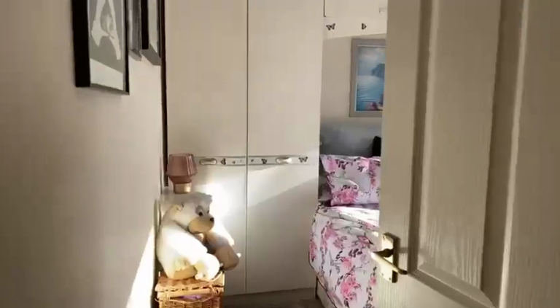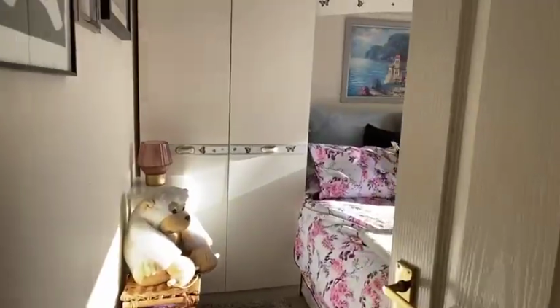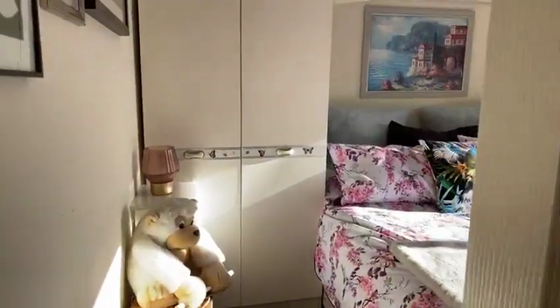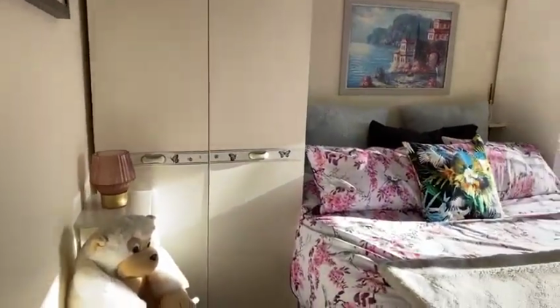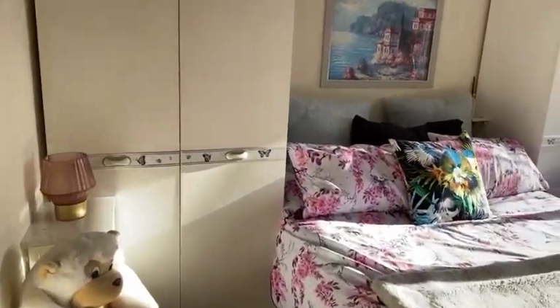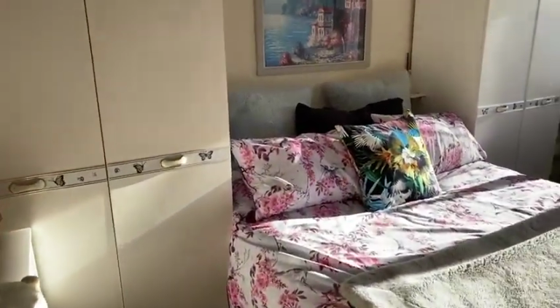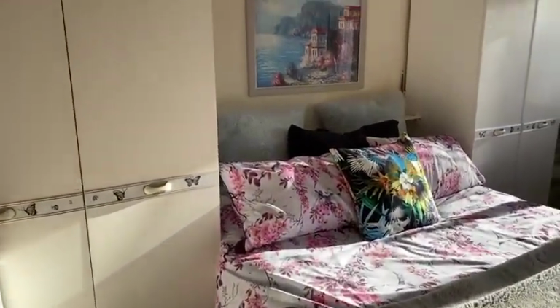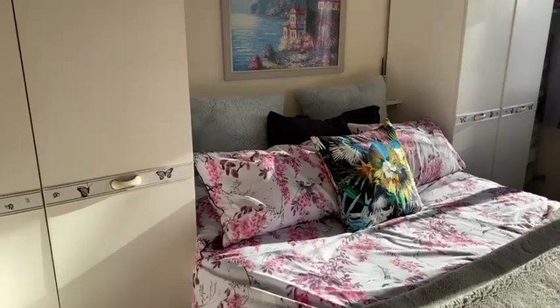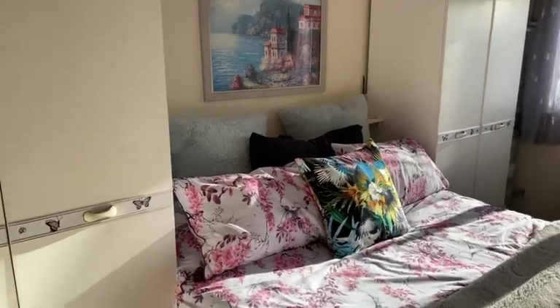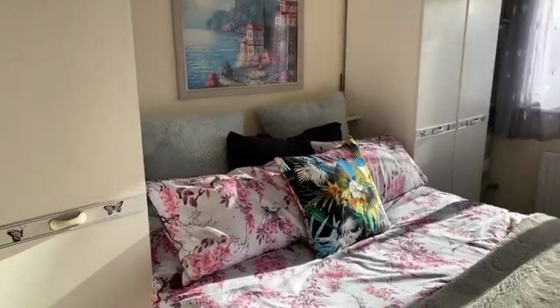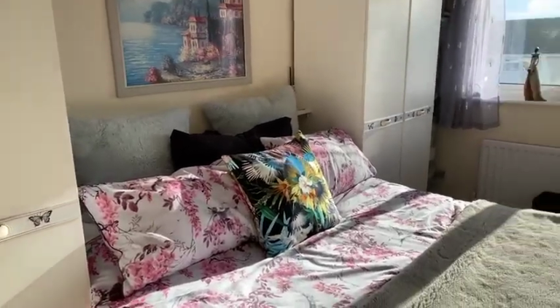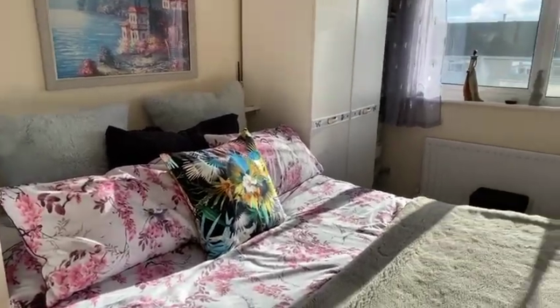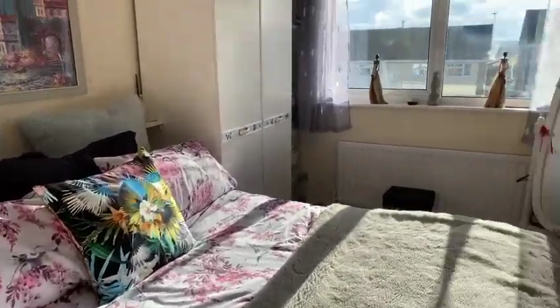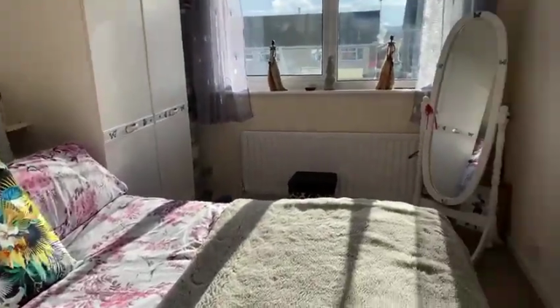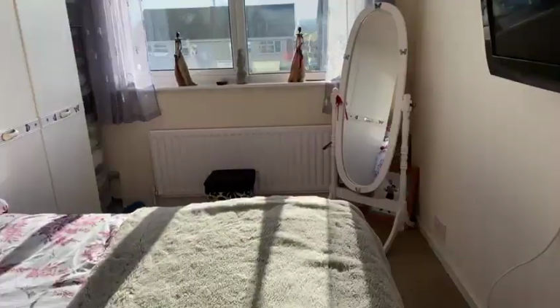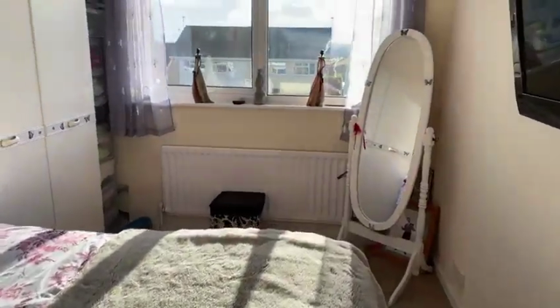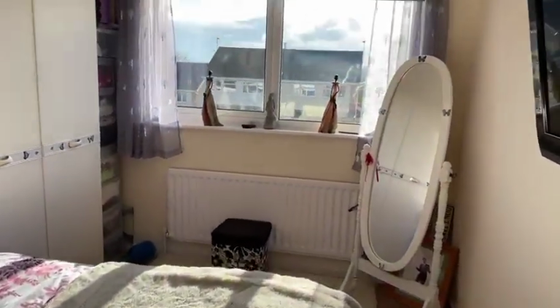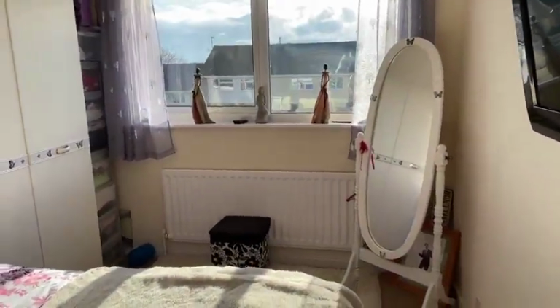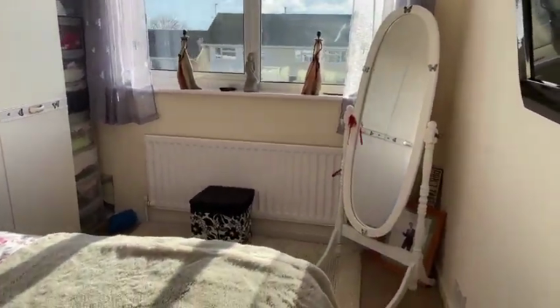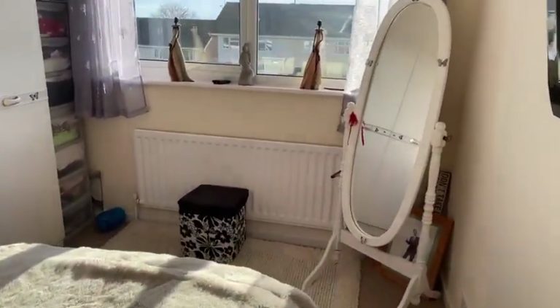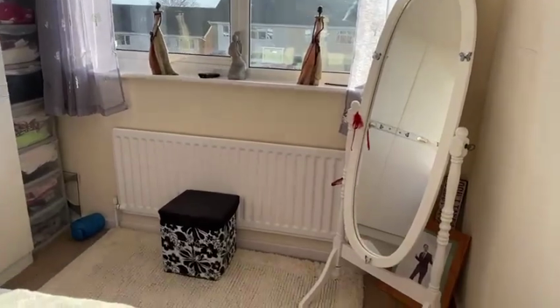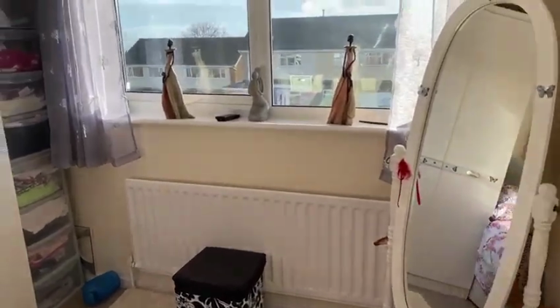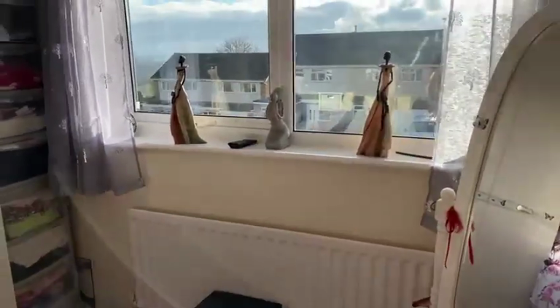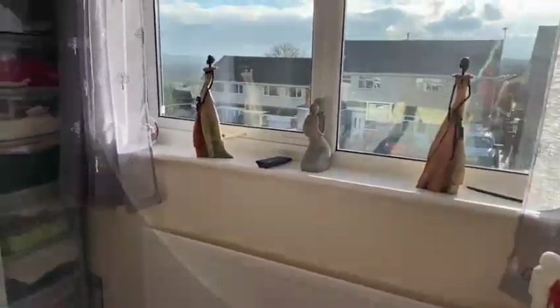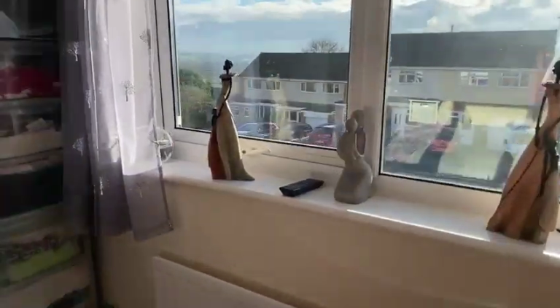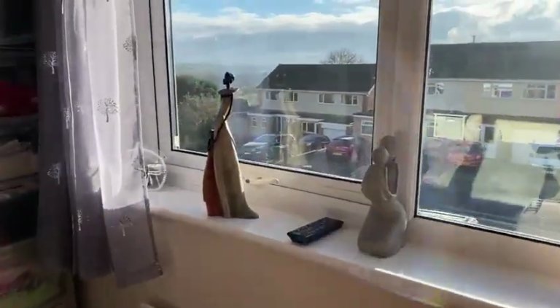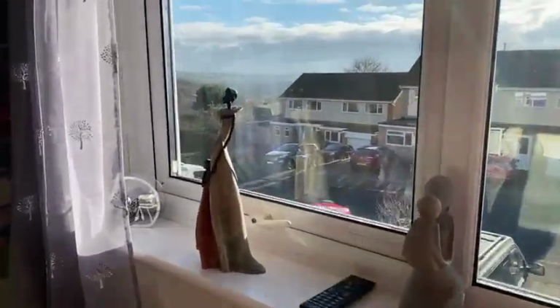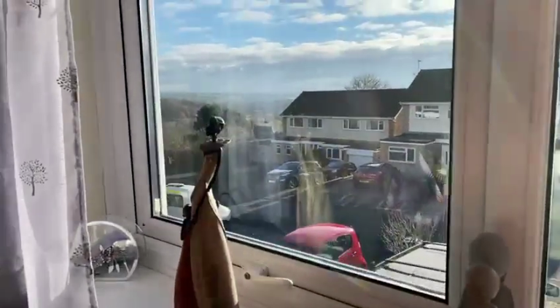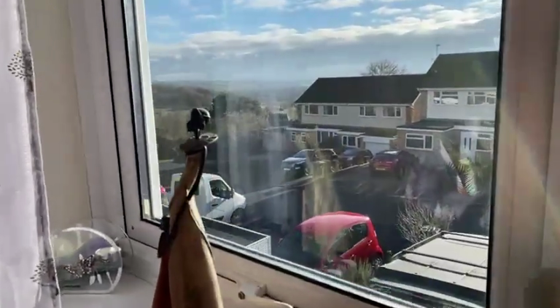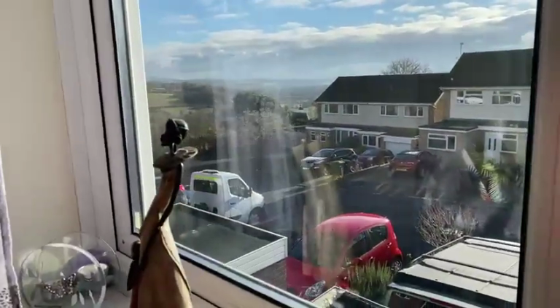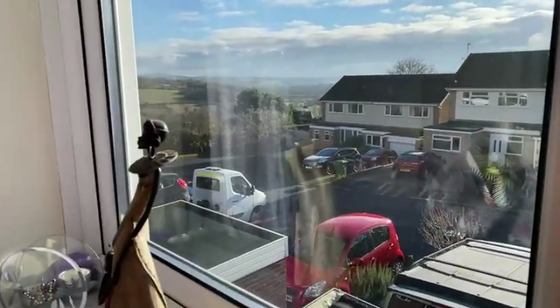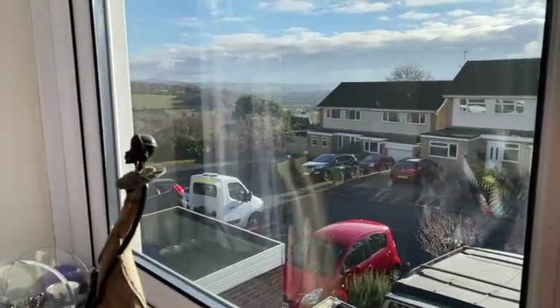The second bedroom also has built-in bedroom fitments. Again, a good sized double room with a fabulous outlook towards the Malvern Hills.